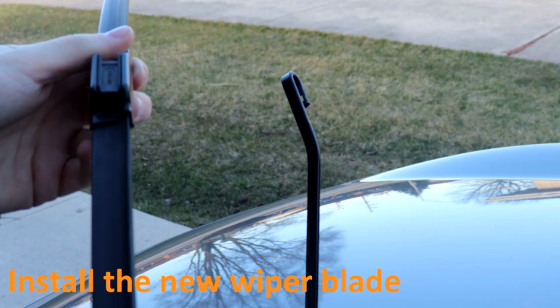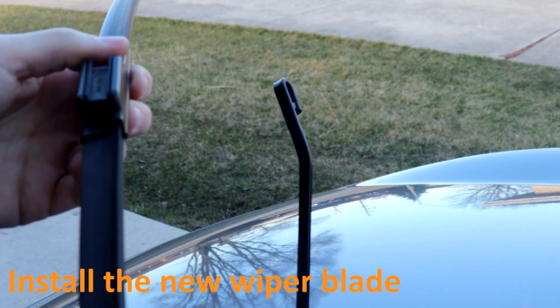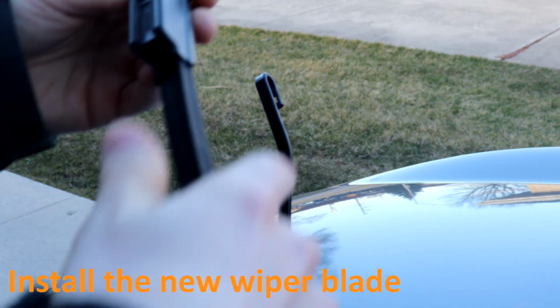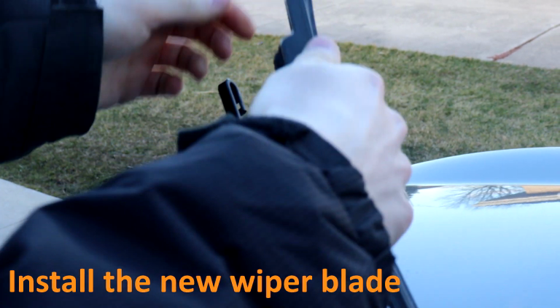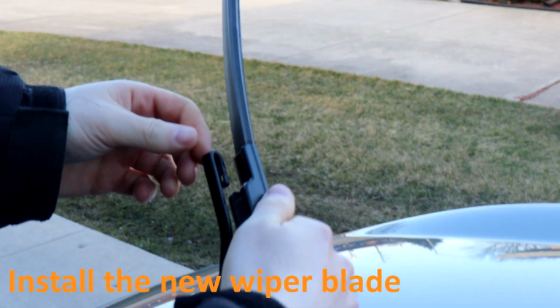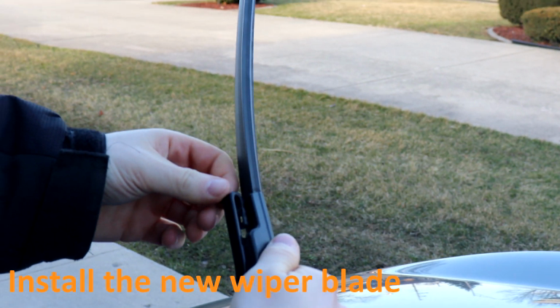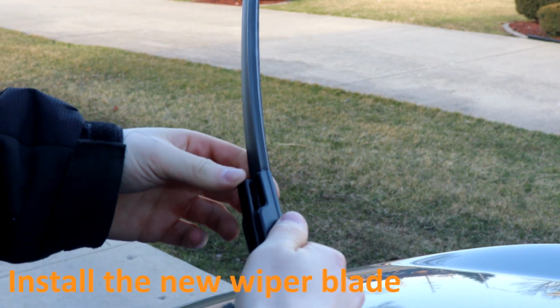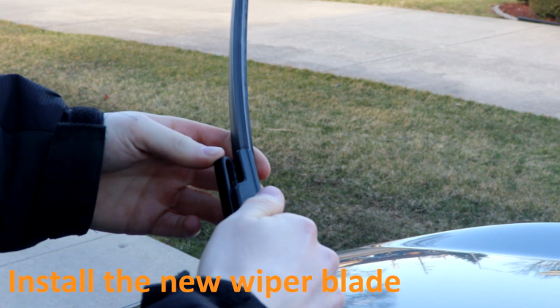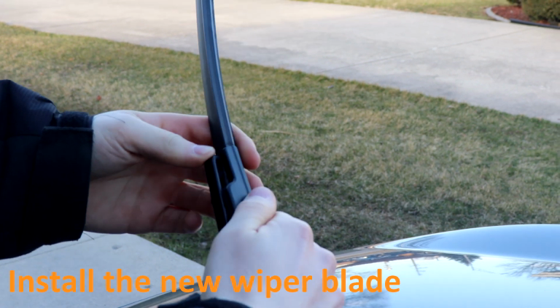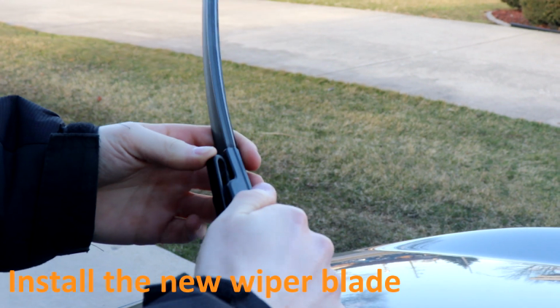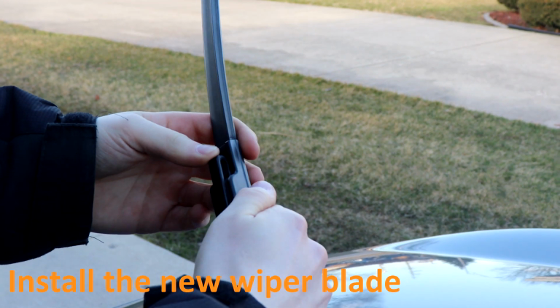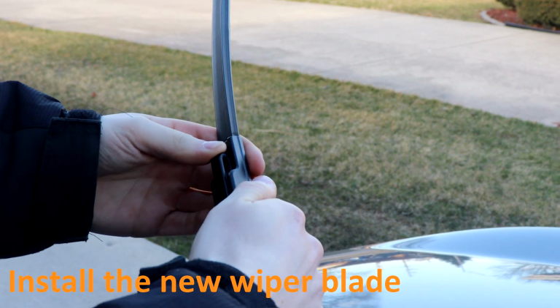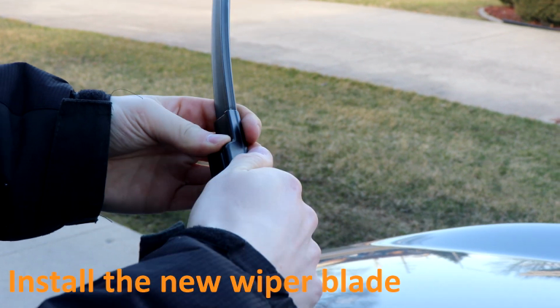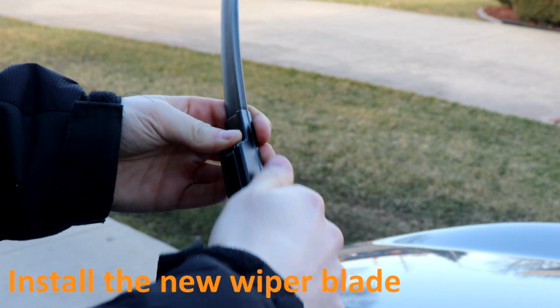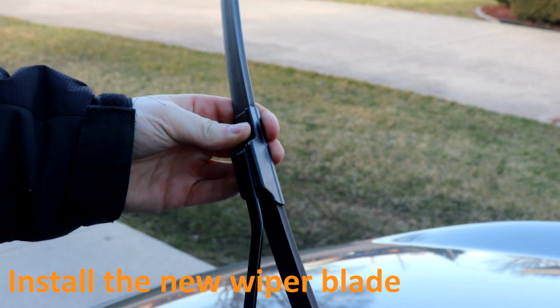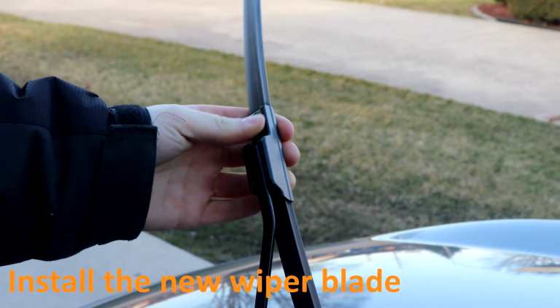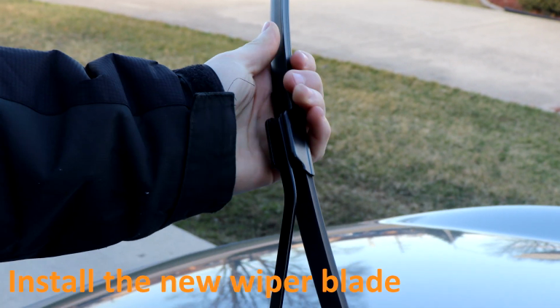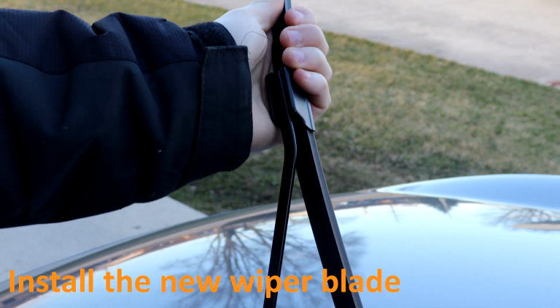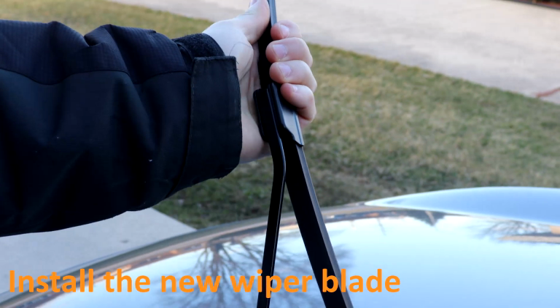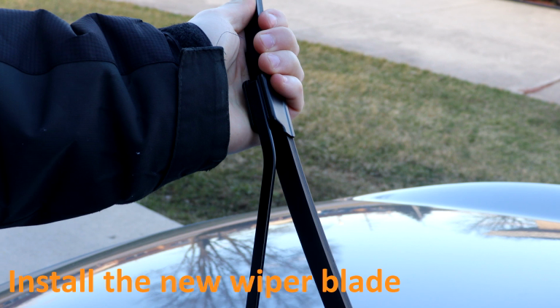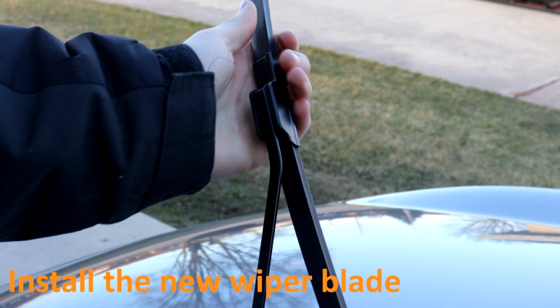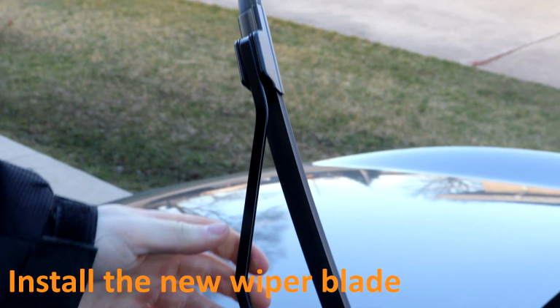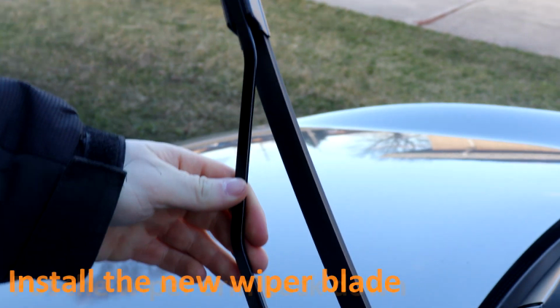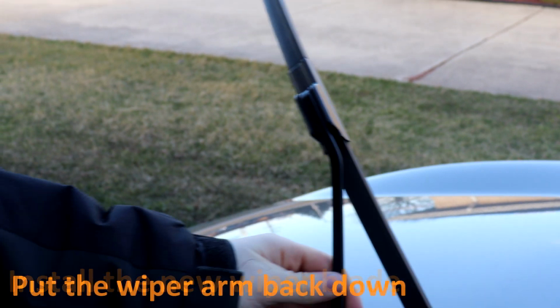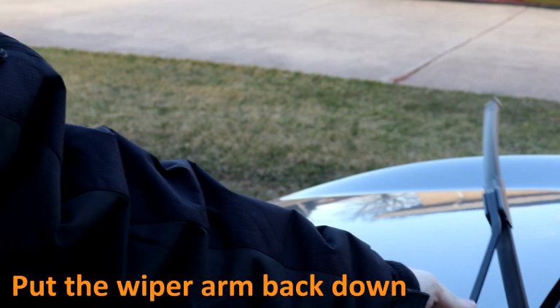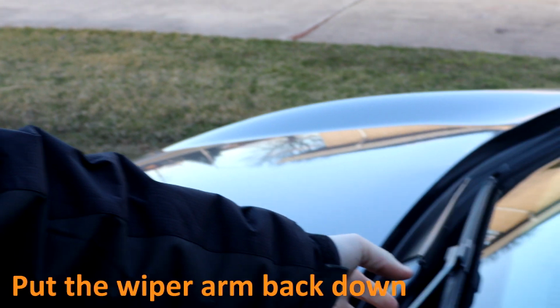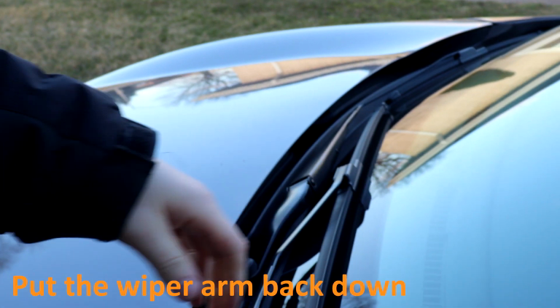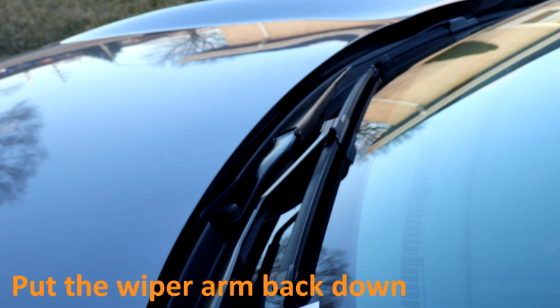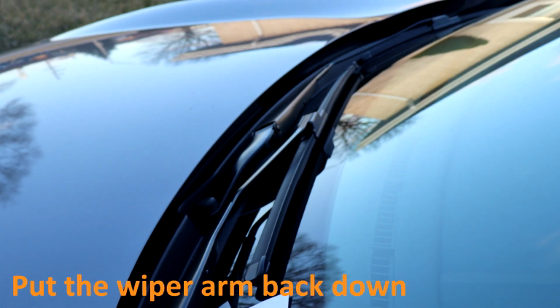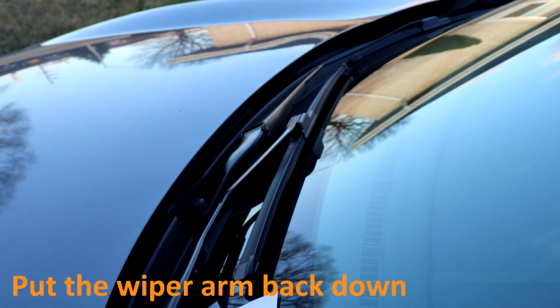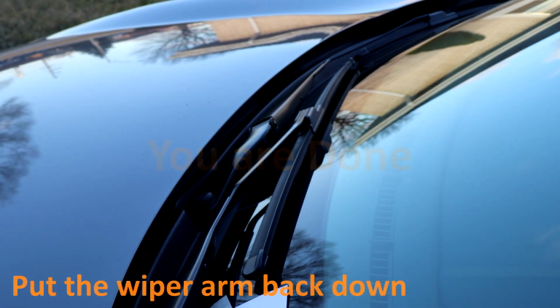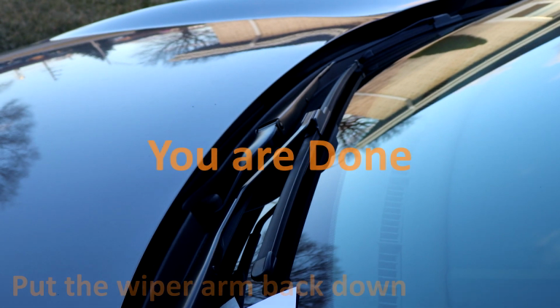Slide it back on — once you hear it click in, you know it's on. Put the wiper arm back down and you're done.